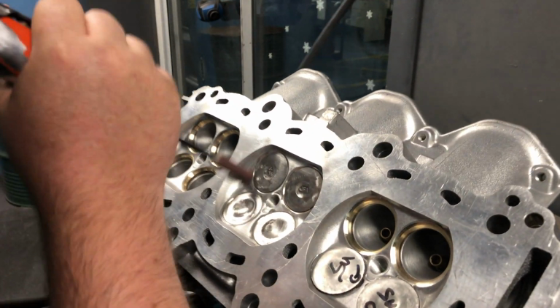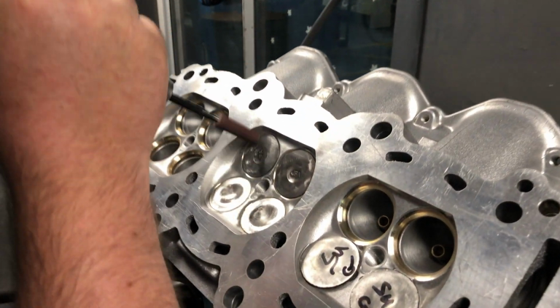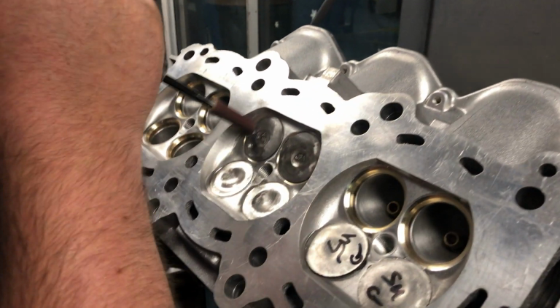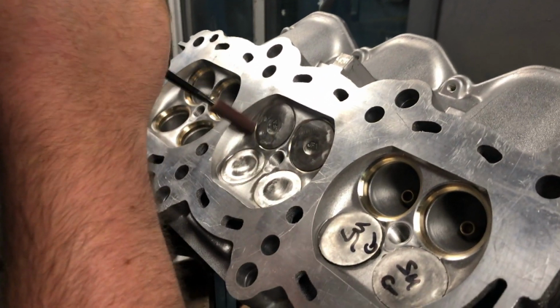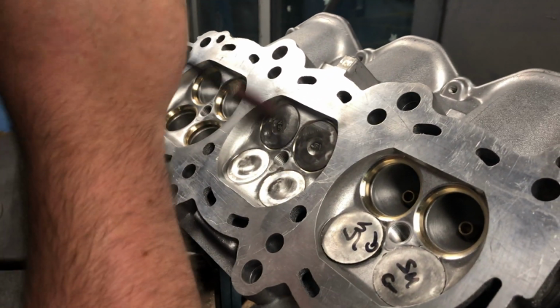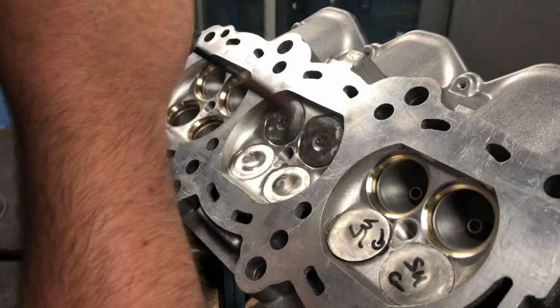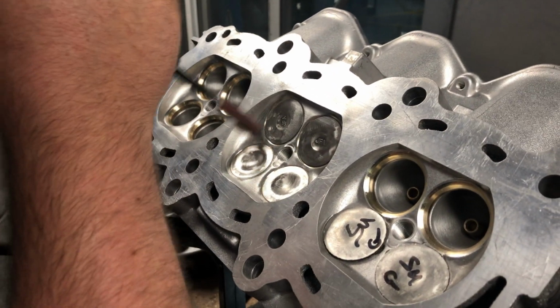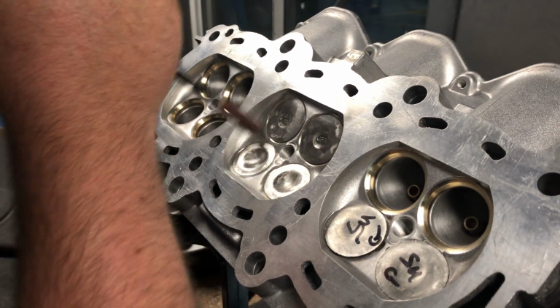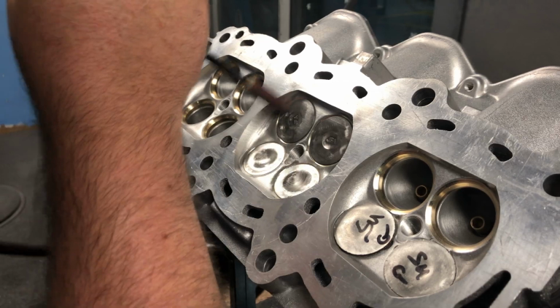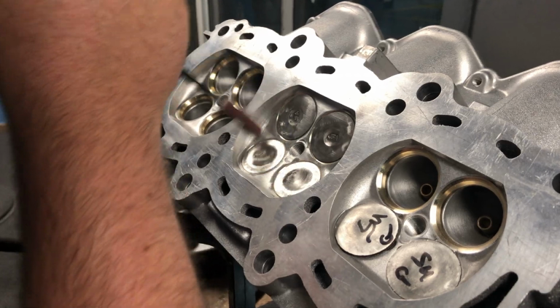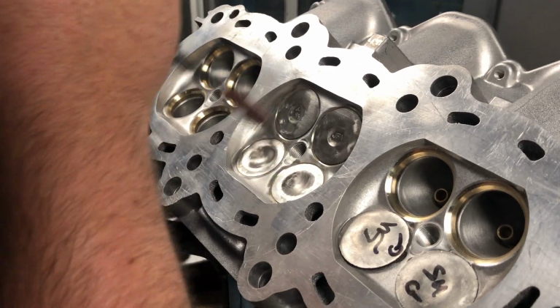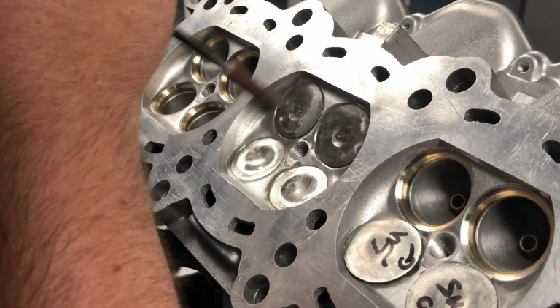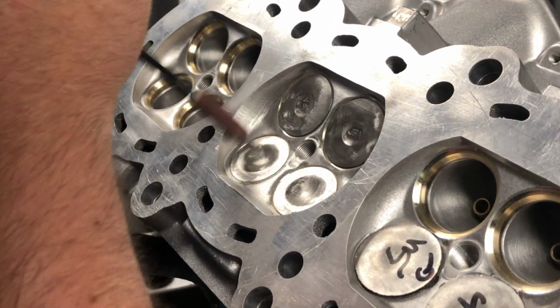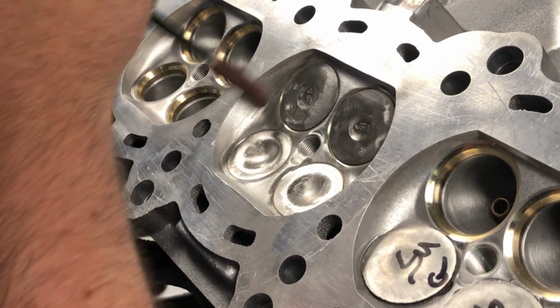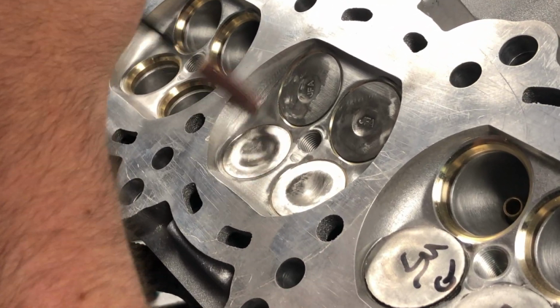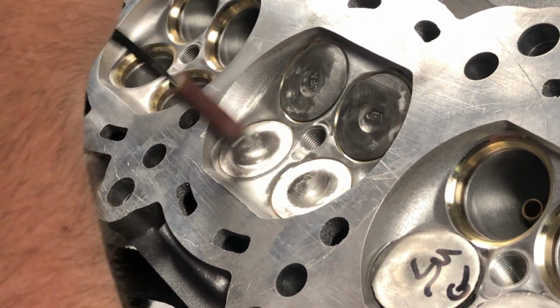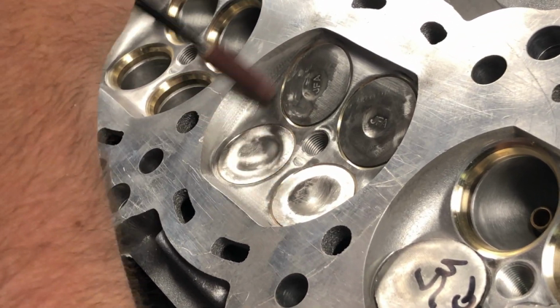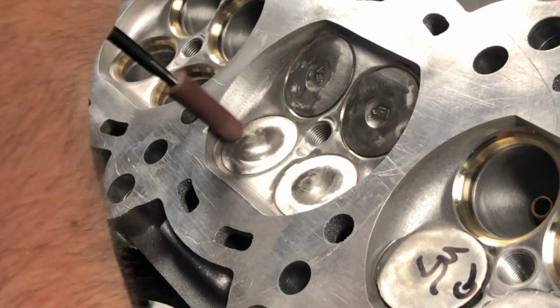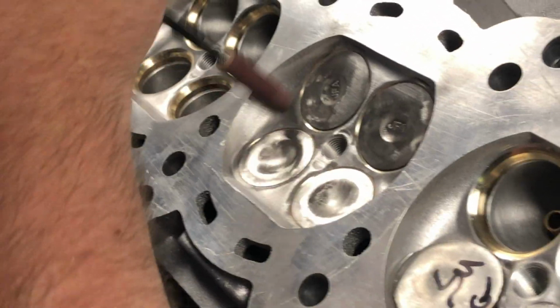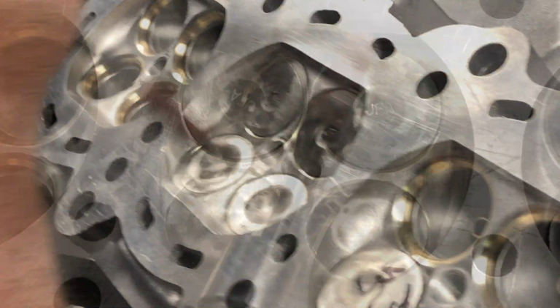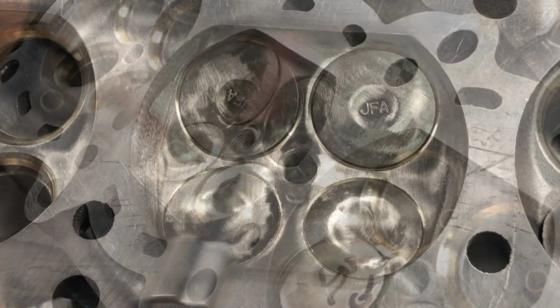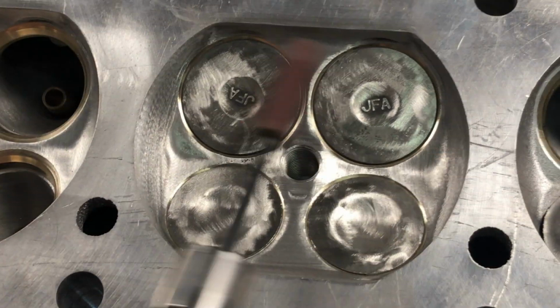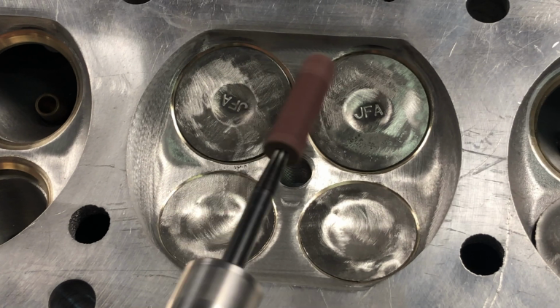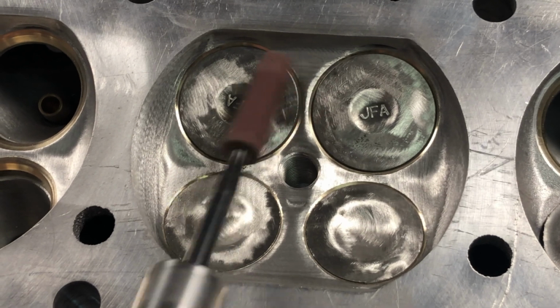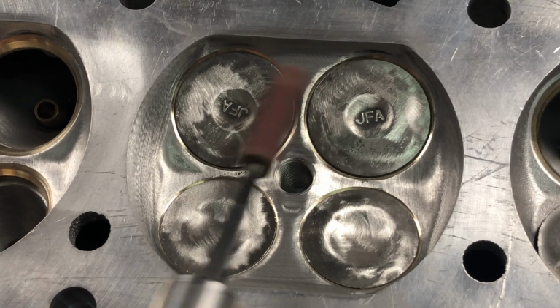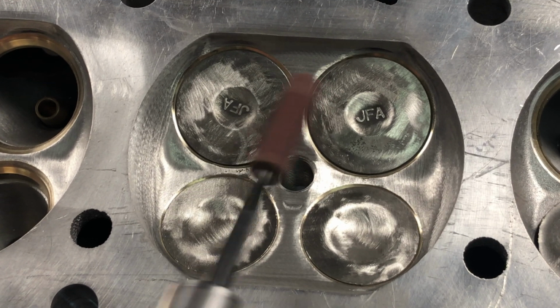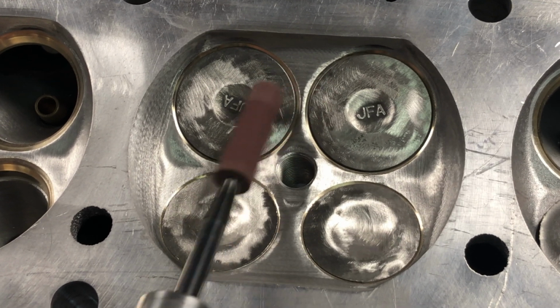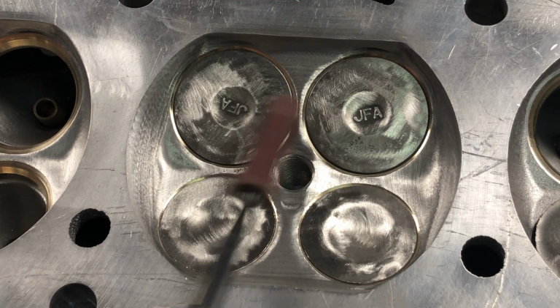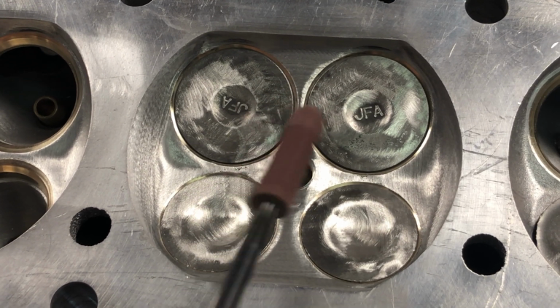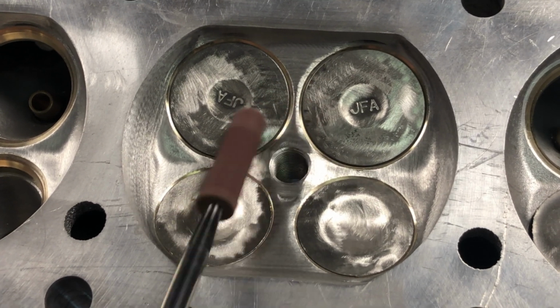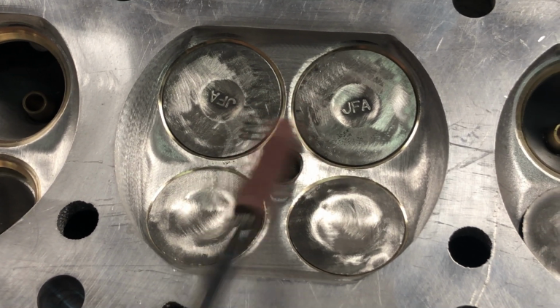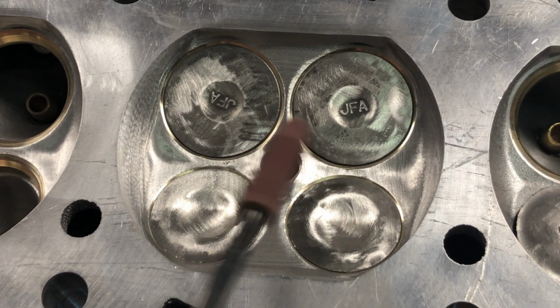Reshaping the Combustion Chamber aids the tuner in being able to add more timing to lower EGTs or more boost, and be less worried about detonation because we rid the chamber of any hot spots.